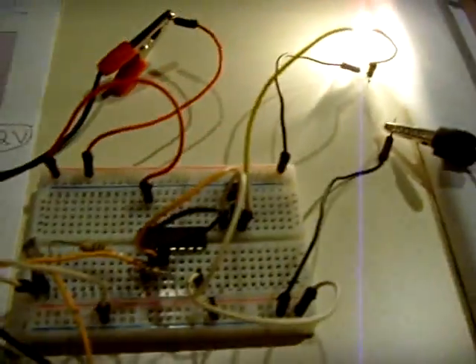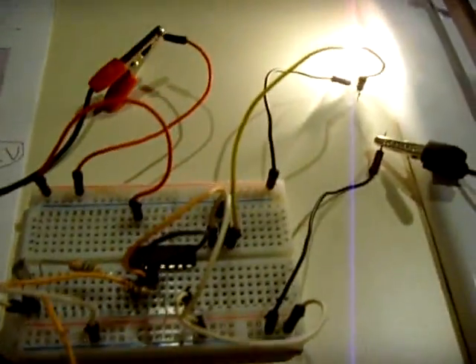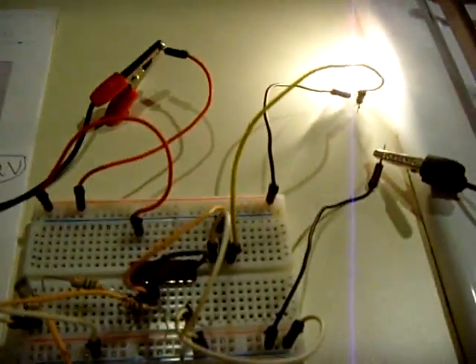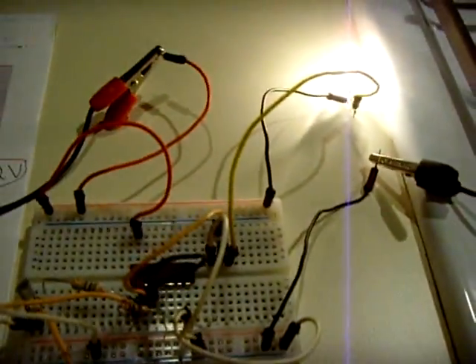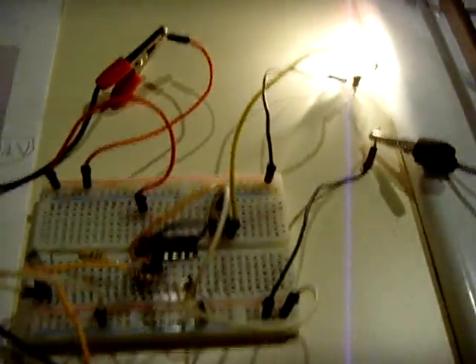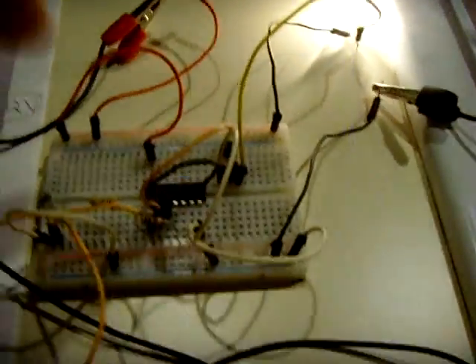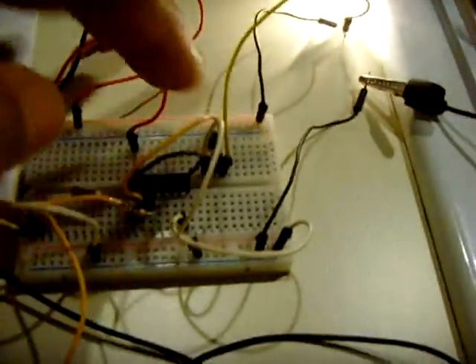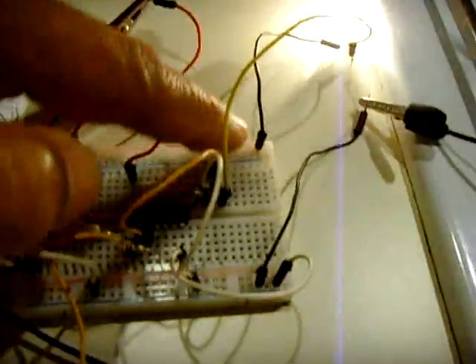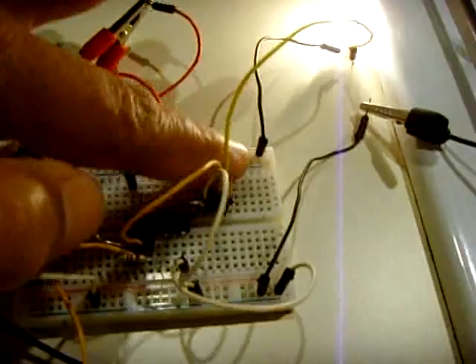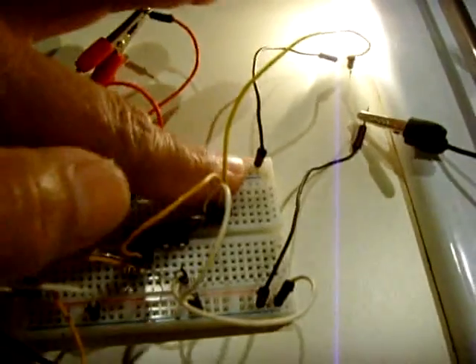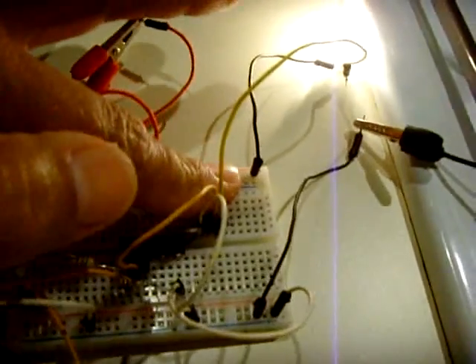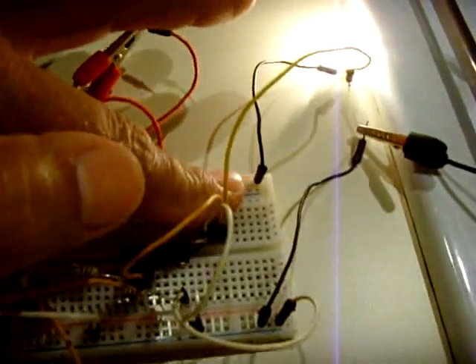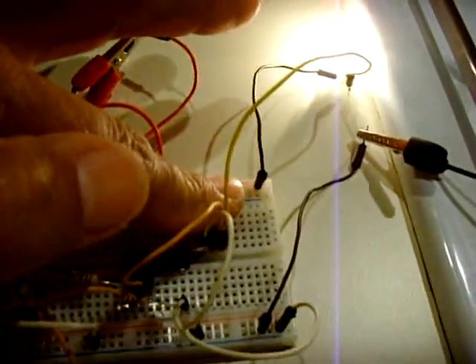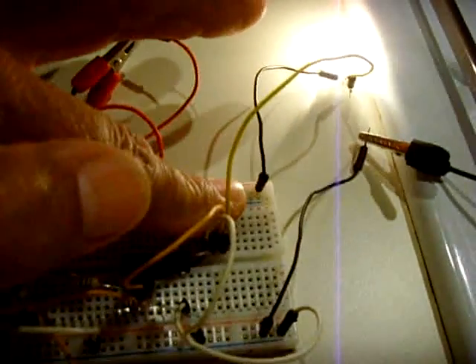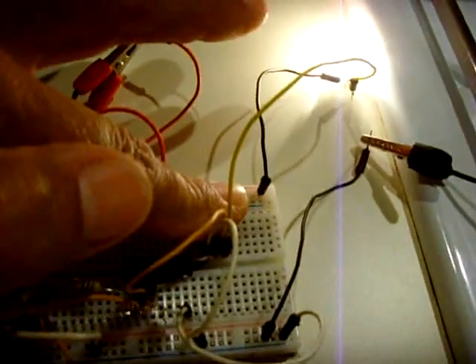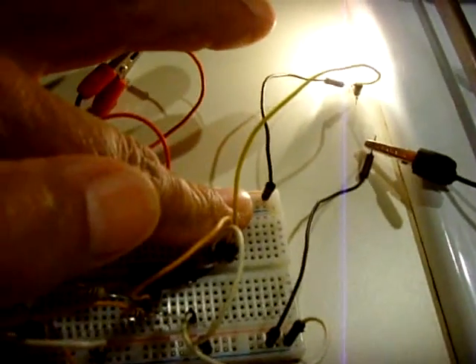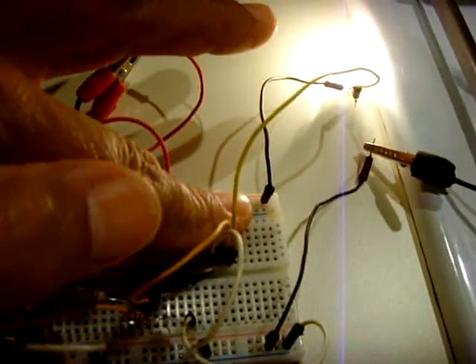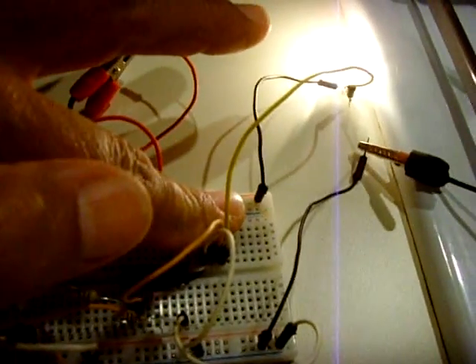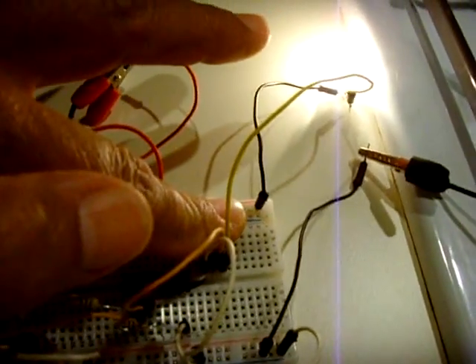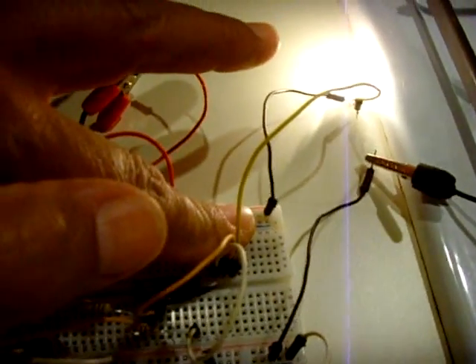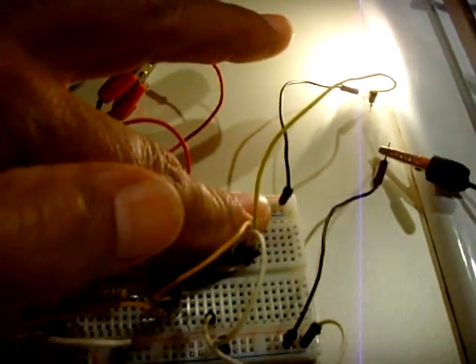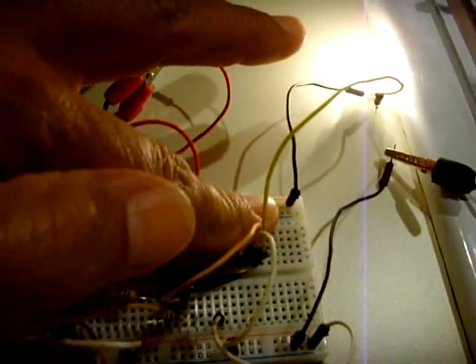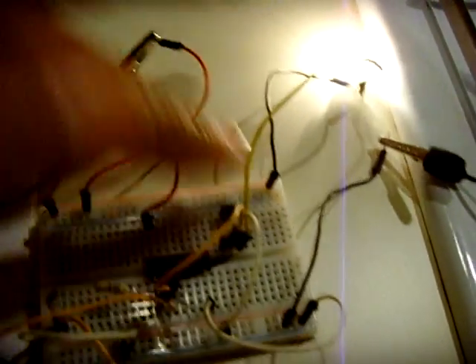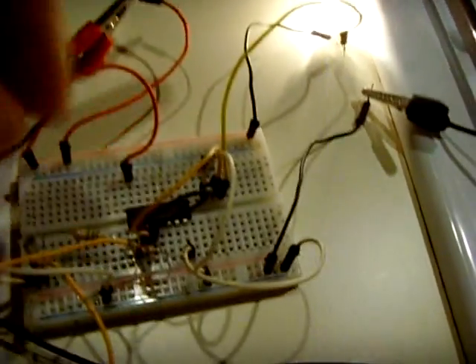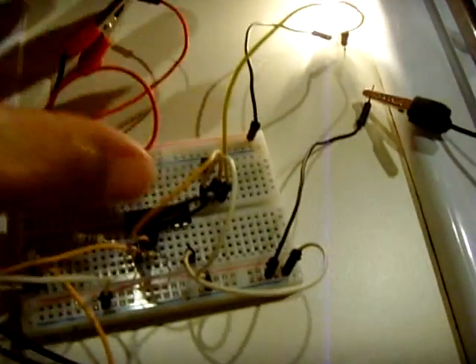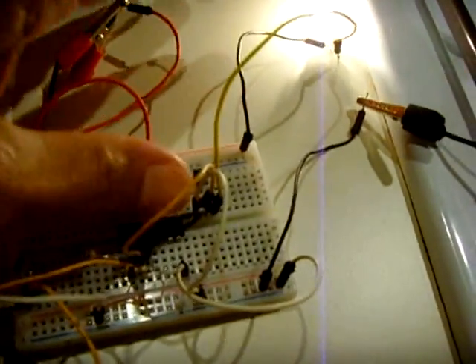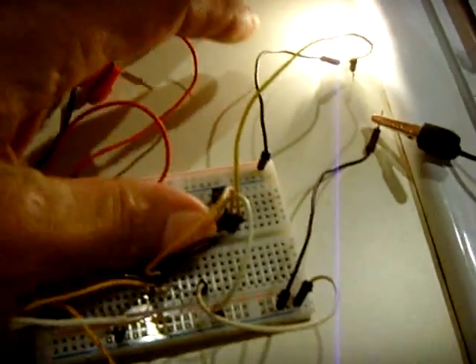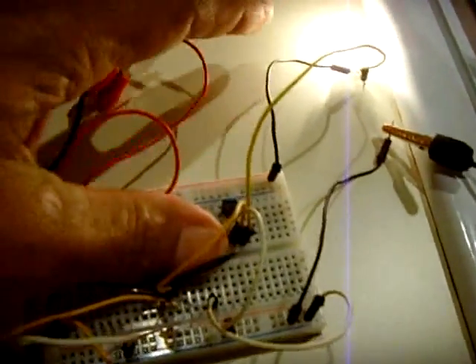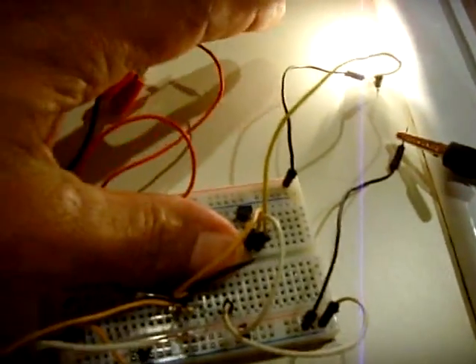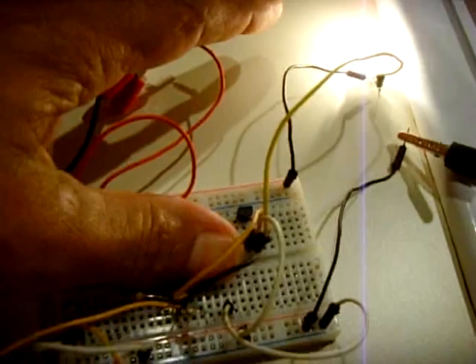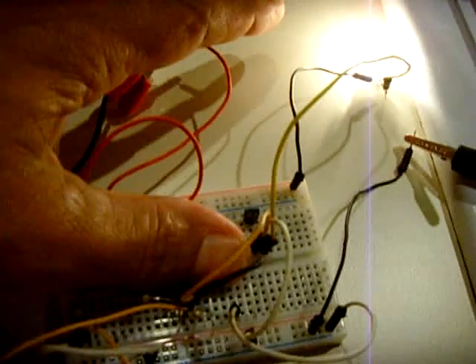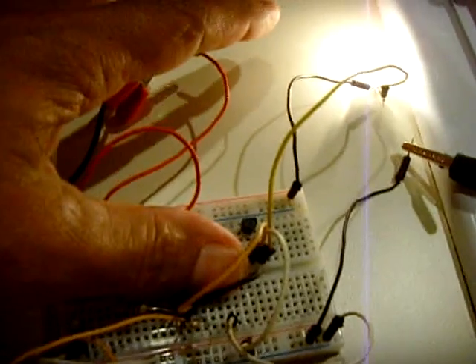Still going — the integrated circuit is not even warm.